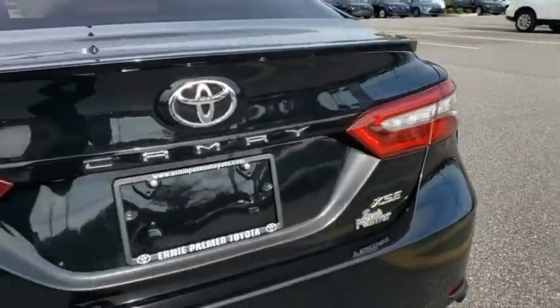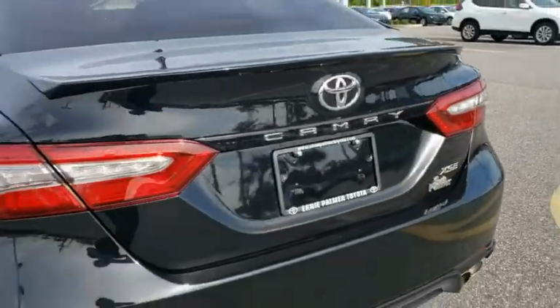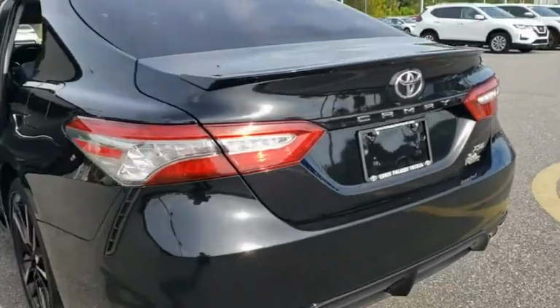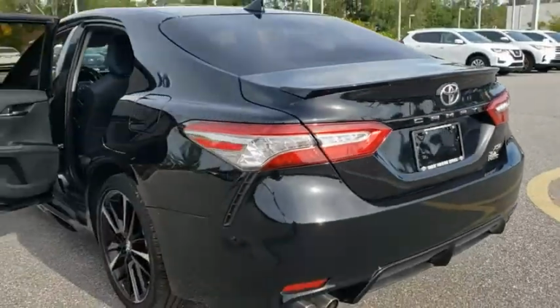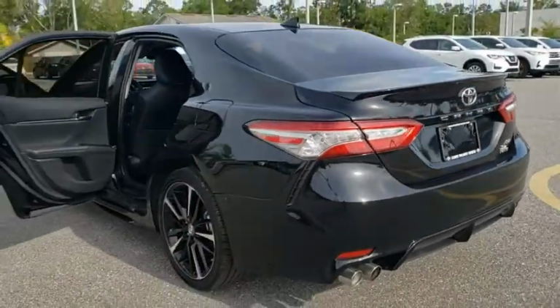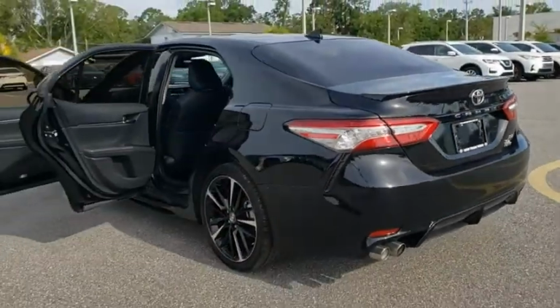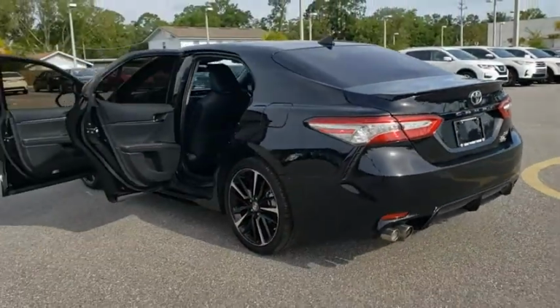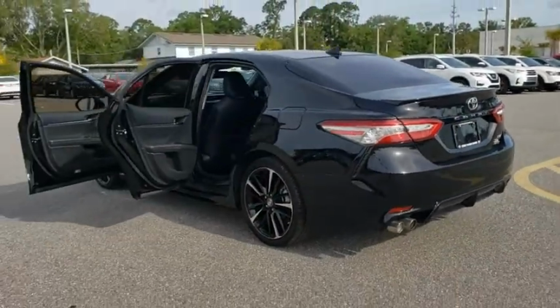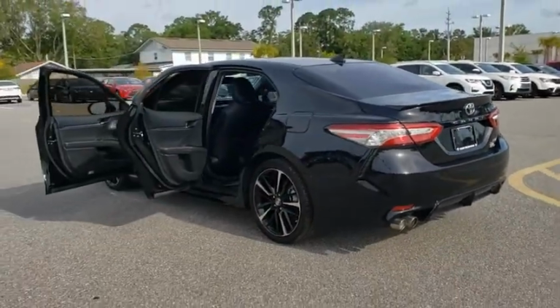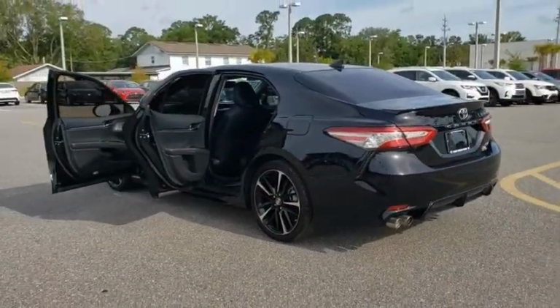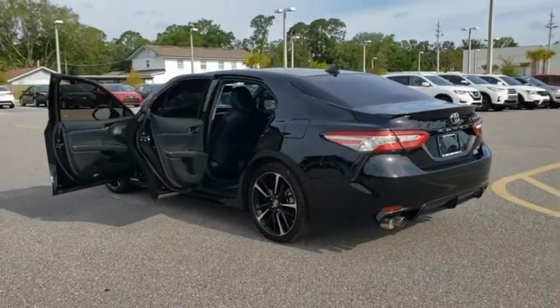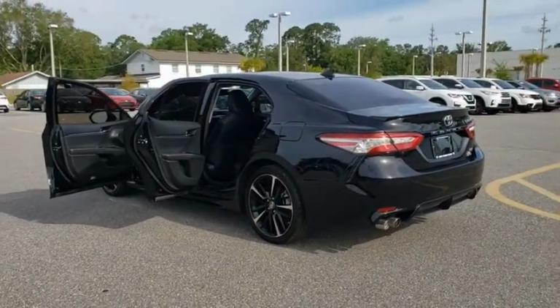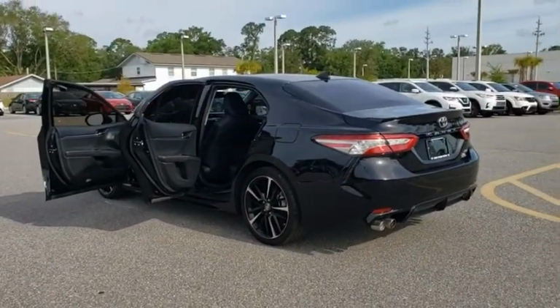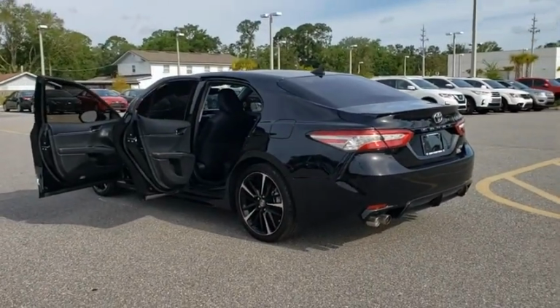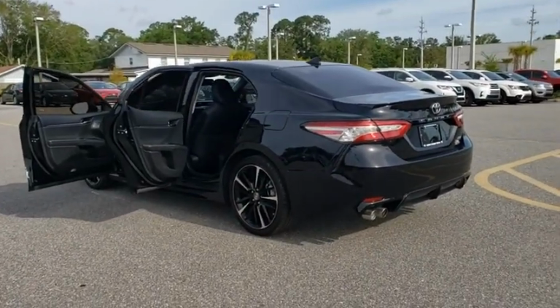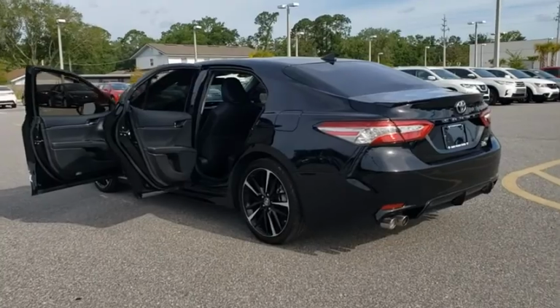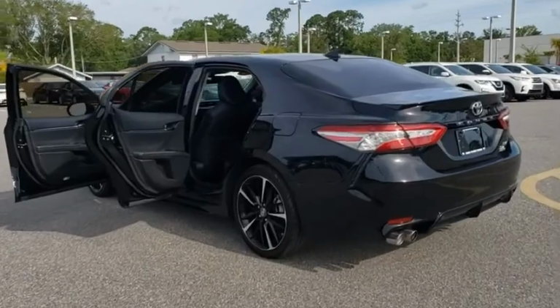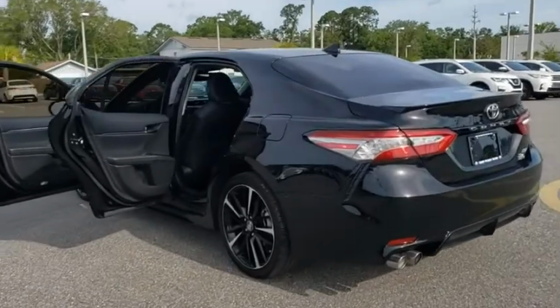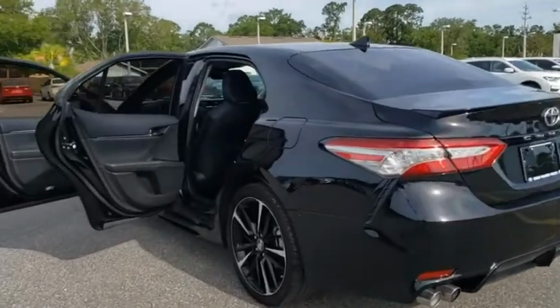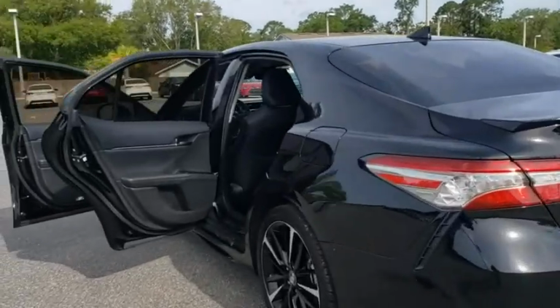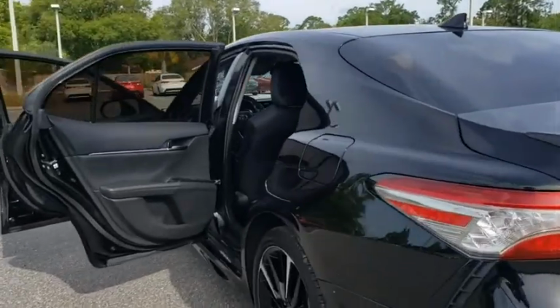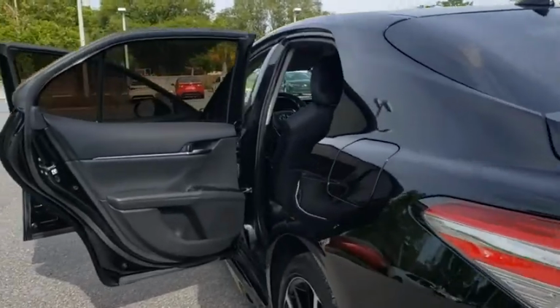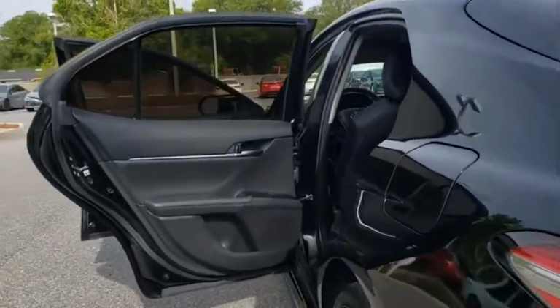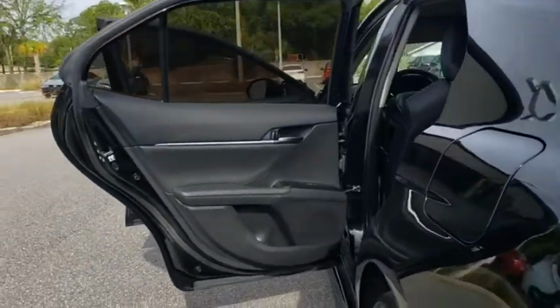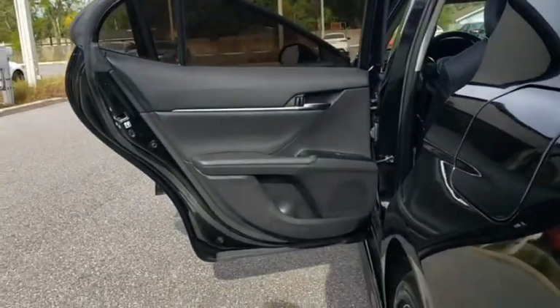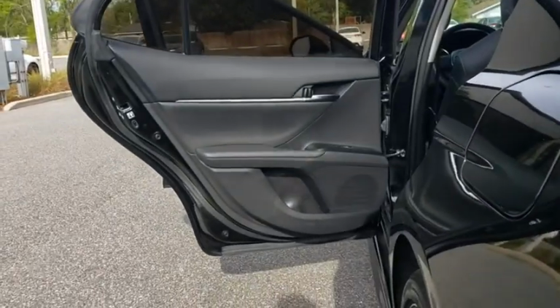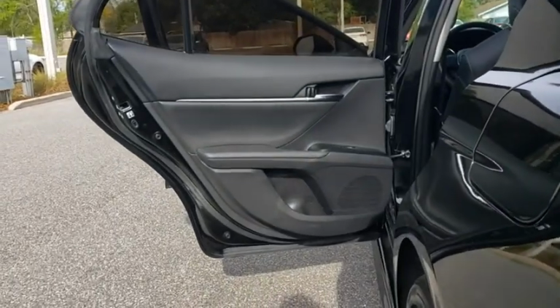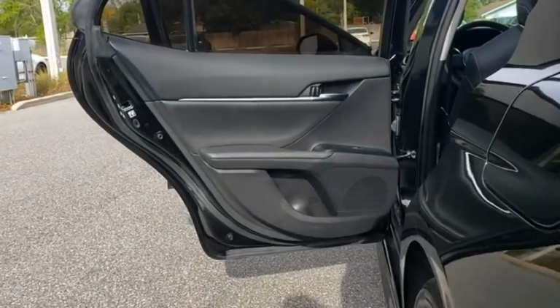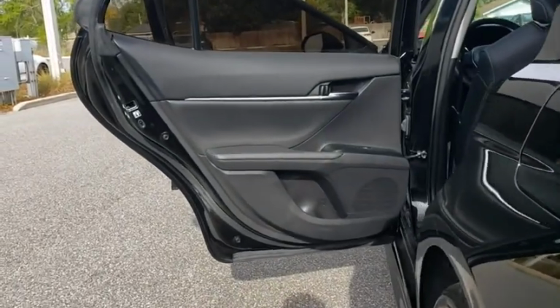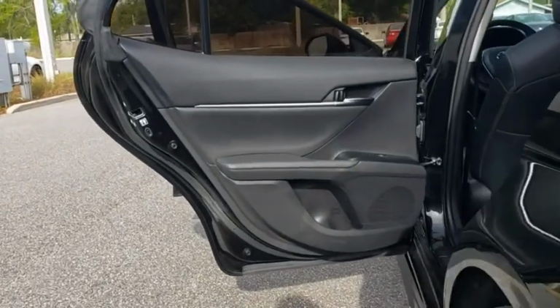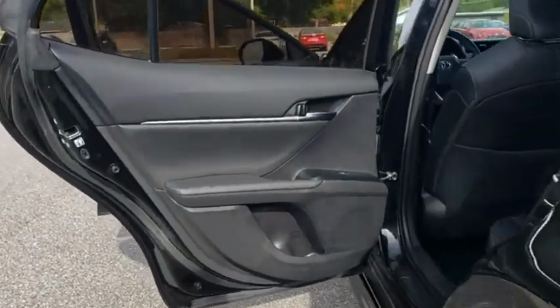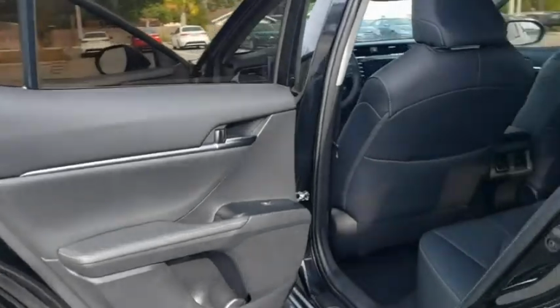Traction control. Power passenger seat. Dual airbags. Power steering. Alloy wheels. Four-wheel disc brakes. Compass. Trip computer. CD player. Security system.